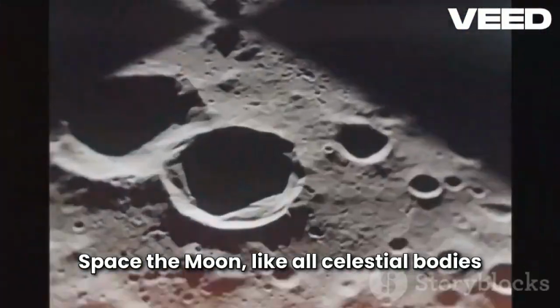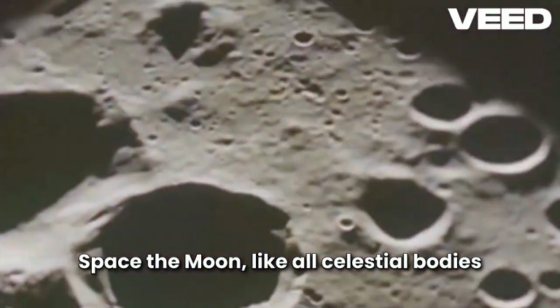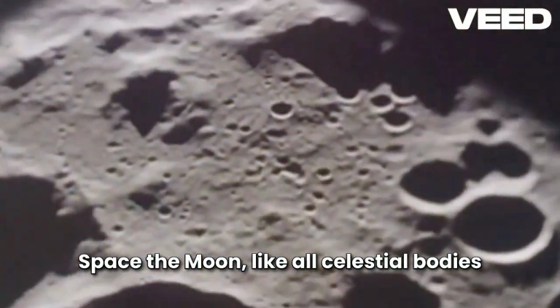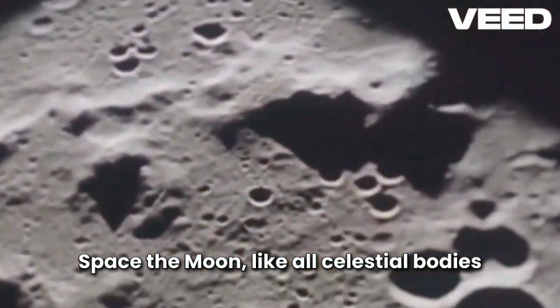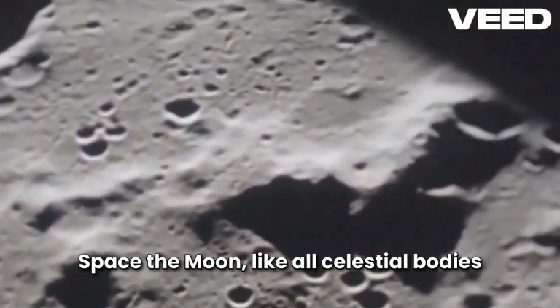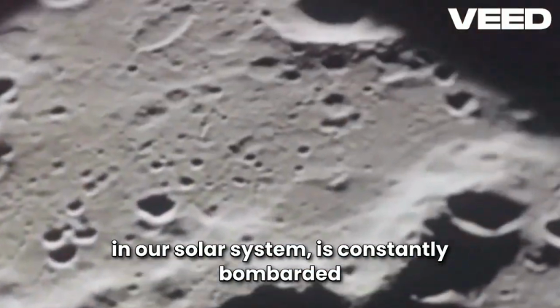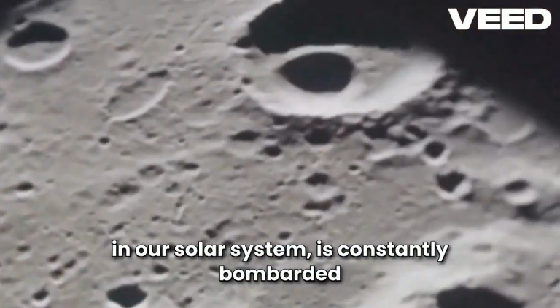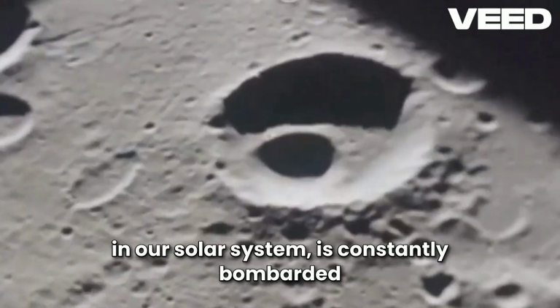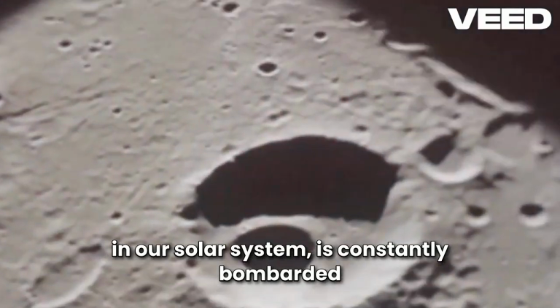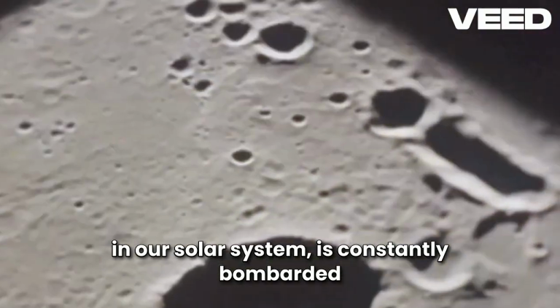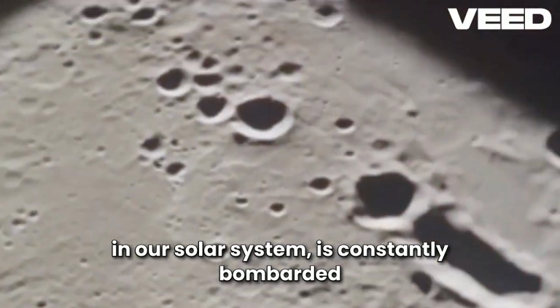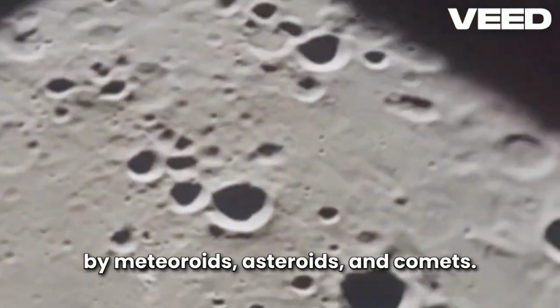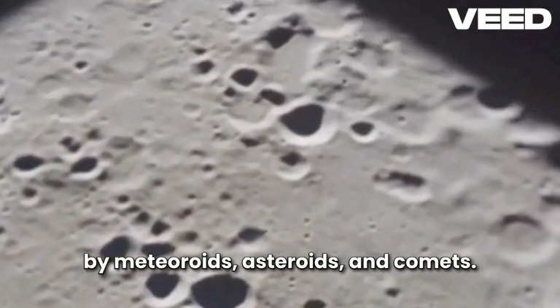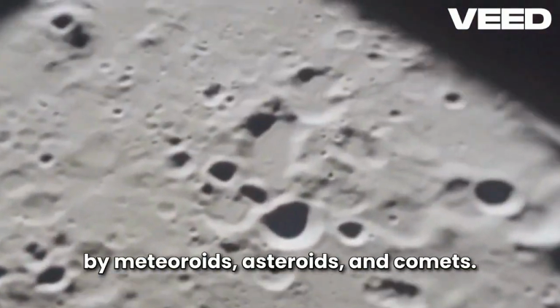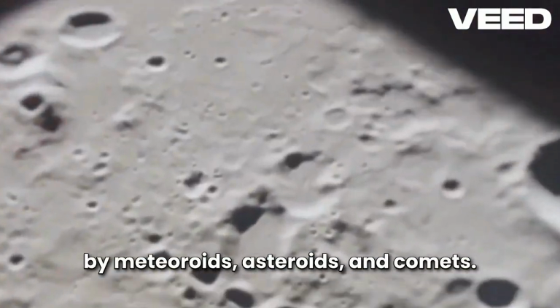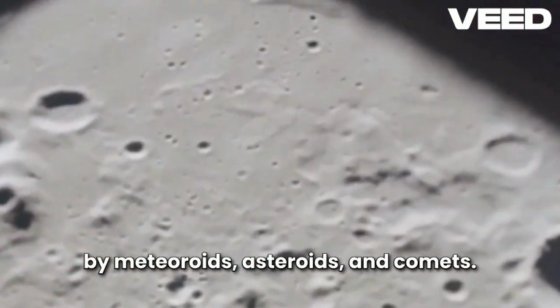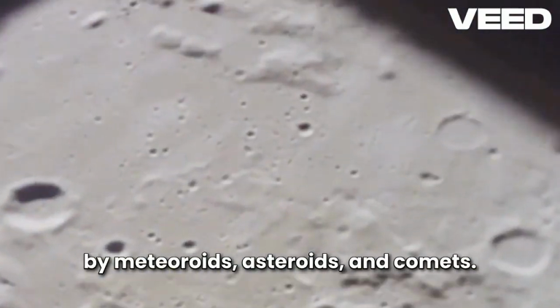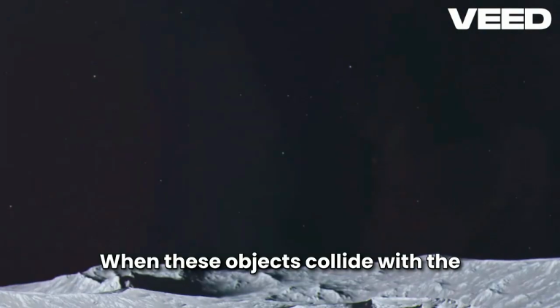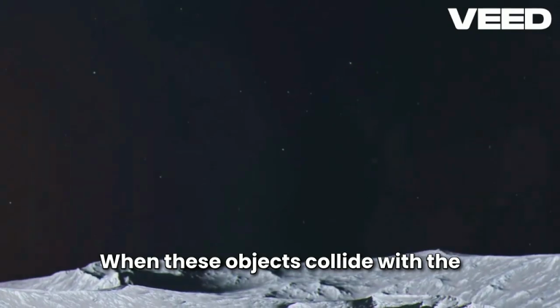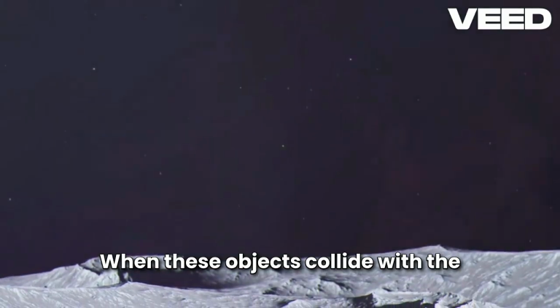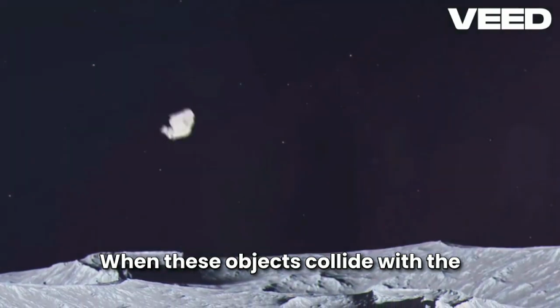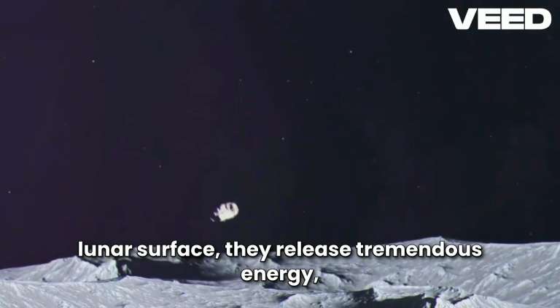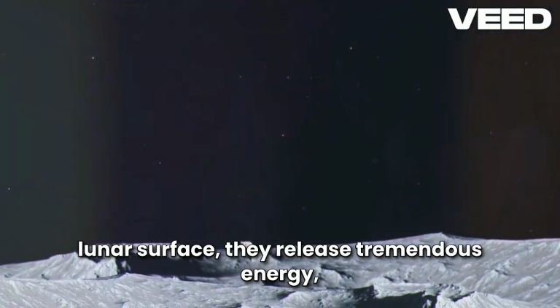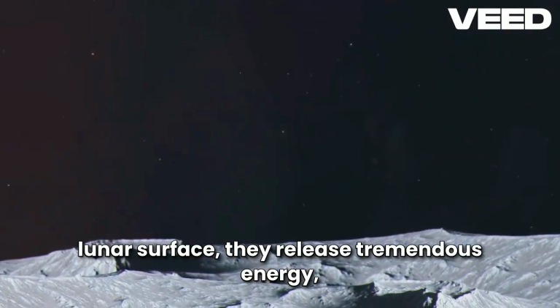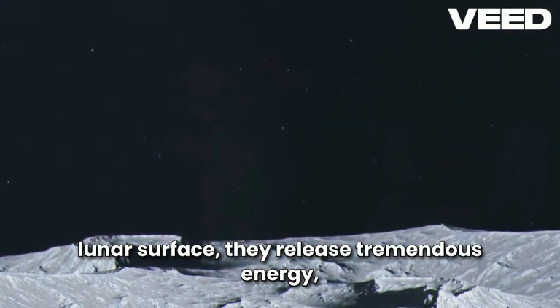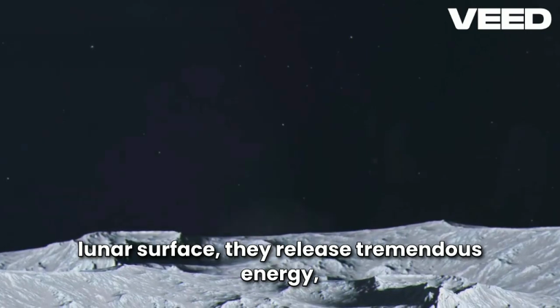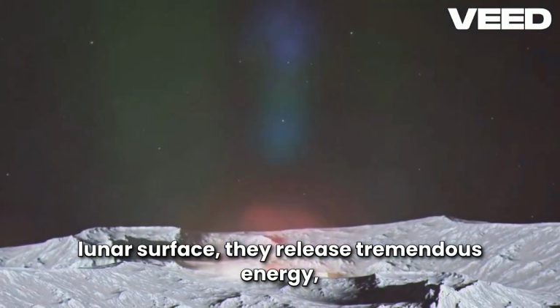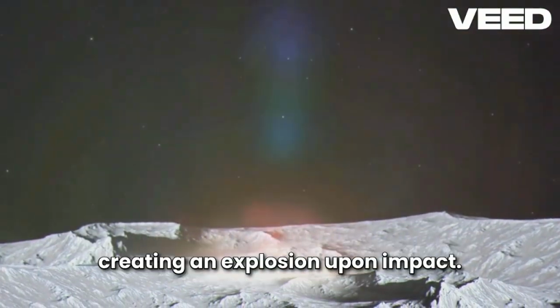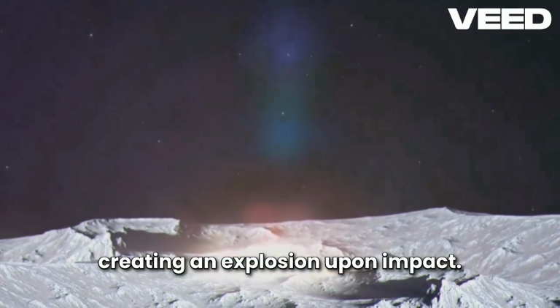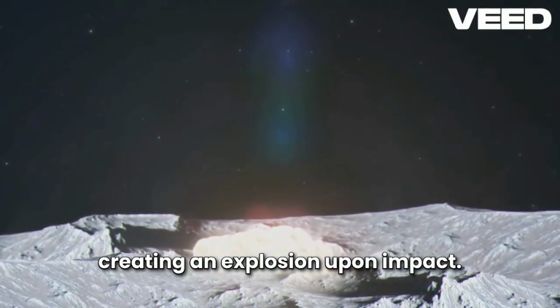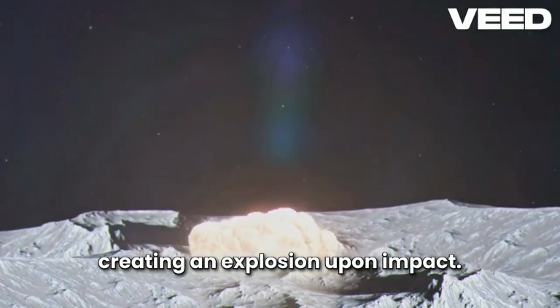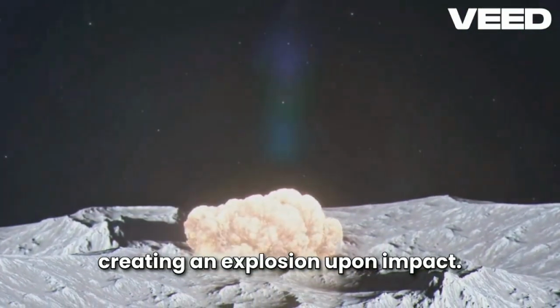The Moon, like all celestial bodies in our solar system, is constantly bombarded by meteoroids, asteroids, and comets. When these objects collide with the lunar surface, they release tremendous energy, creating an explosion upon impact.